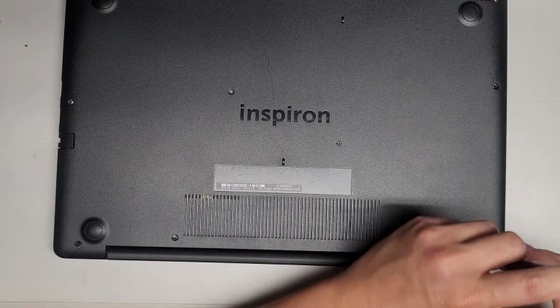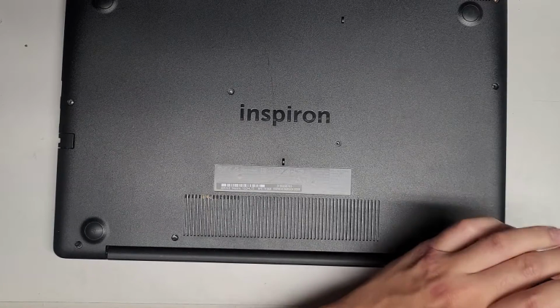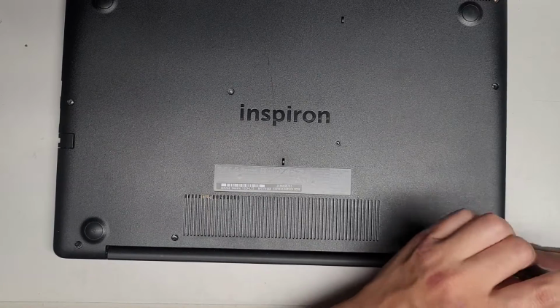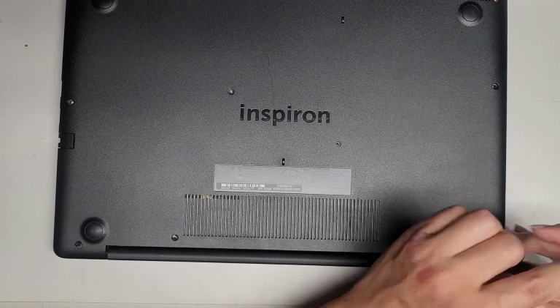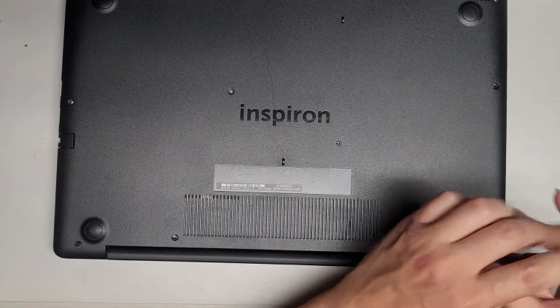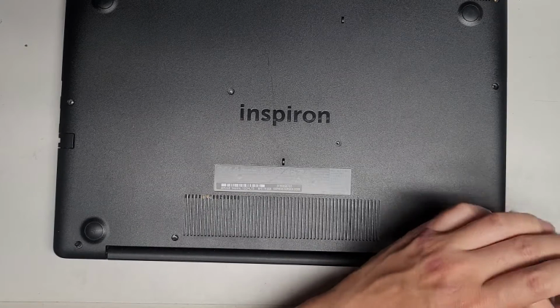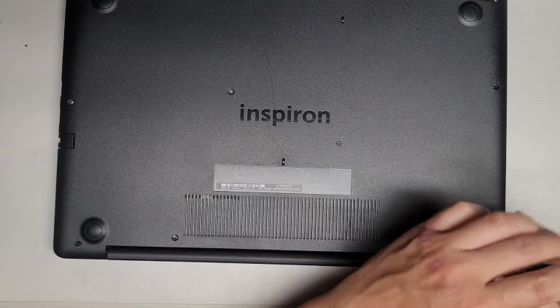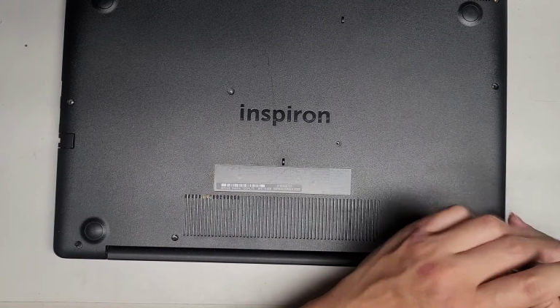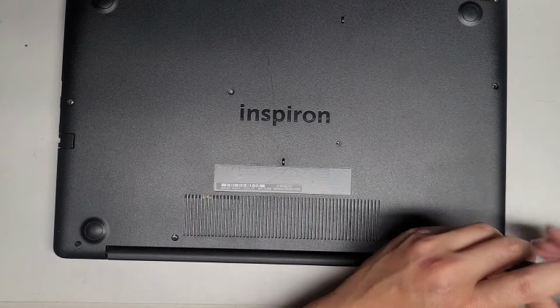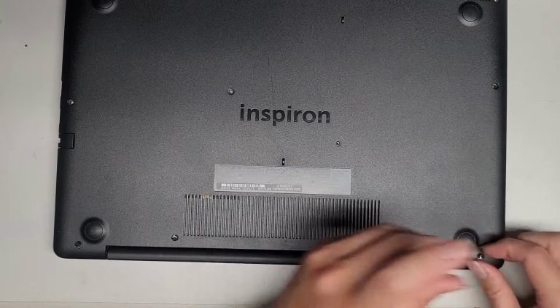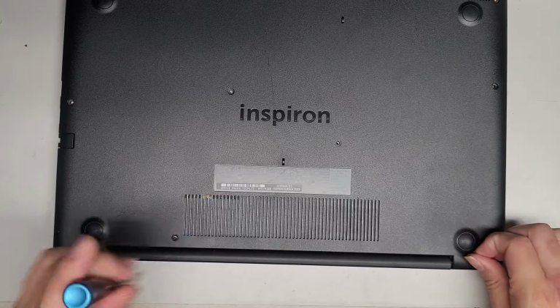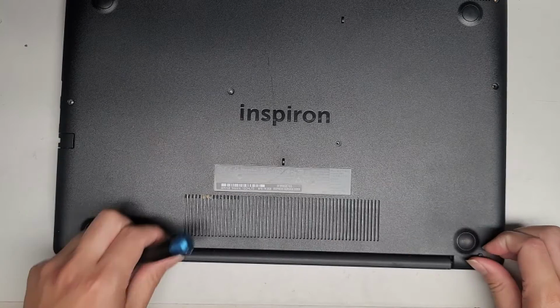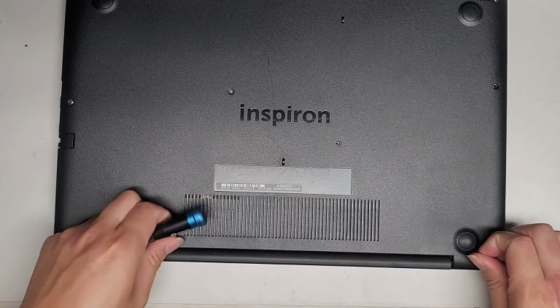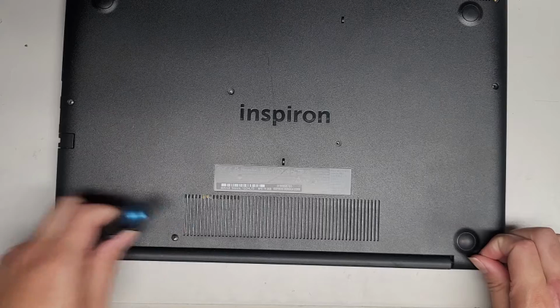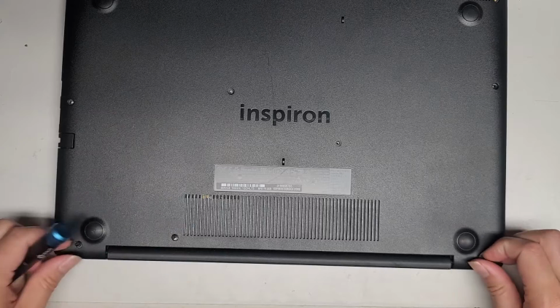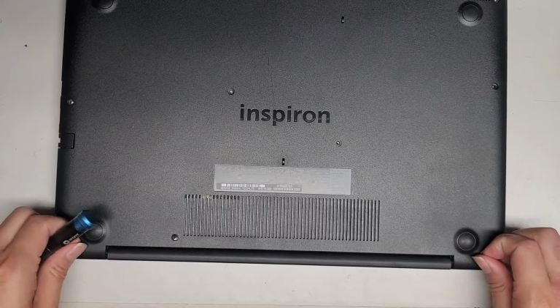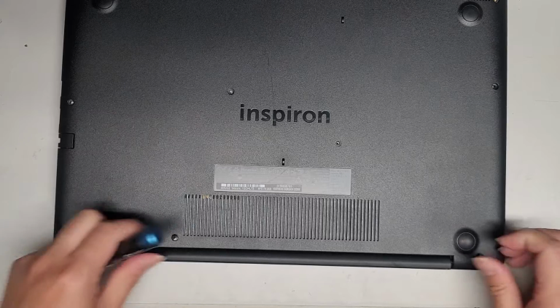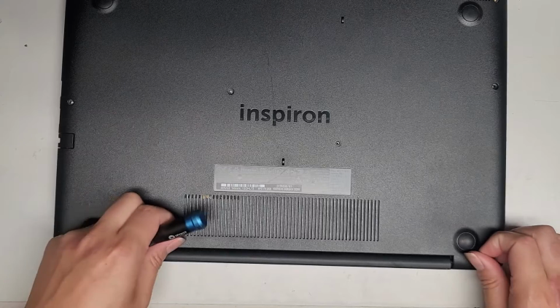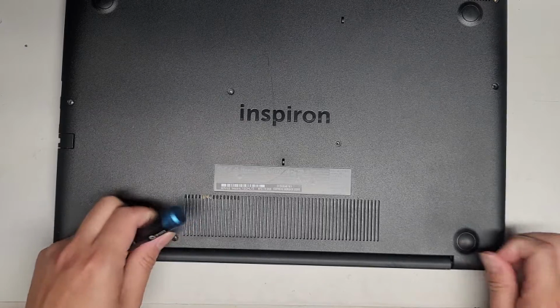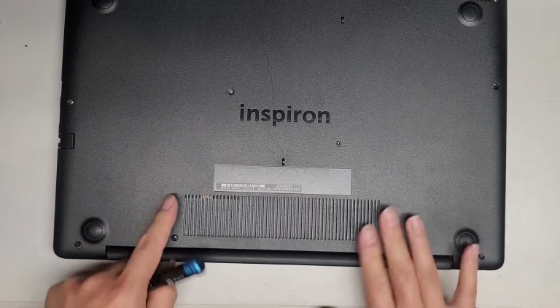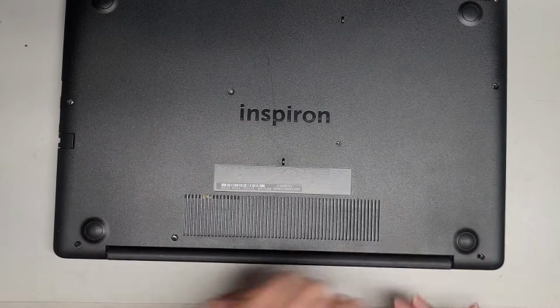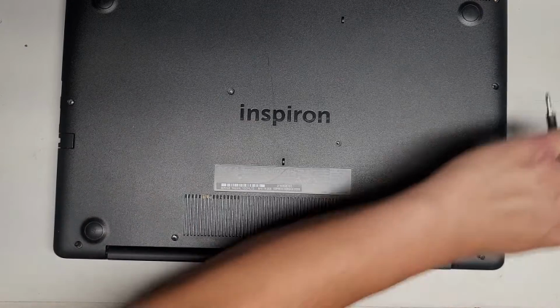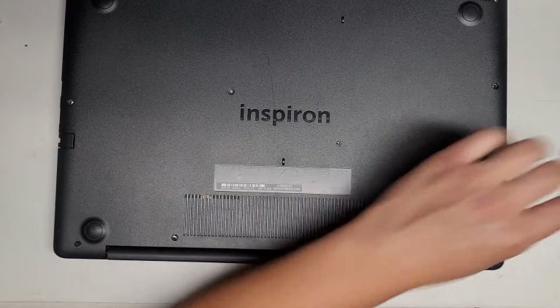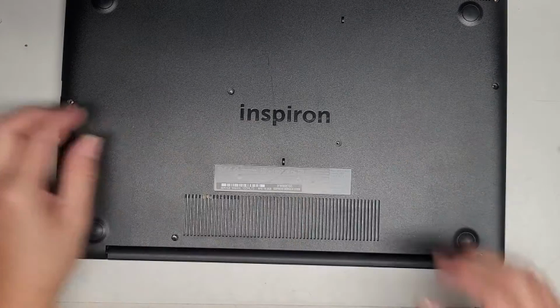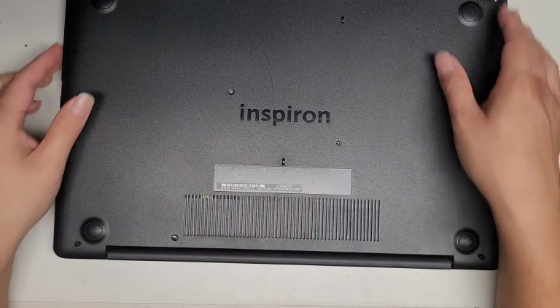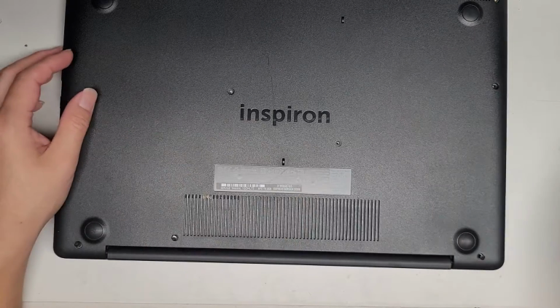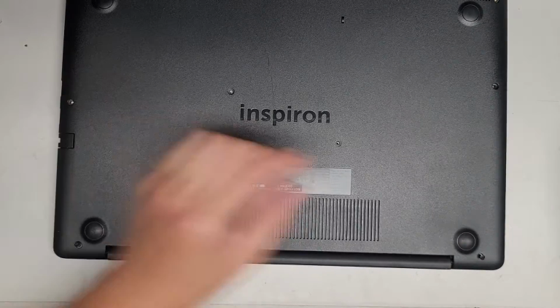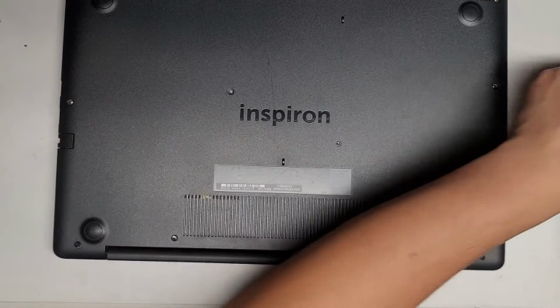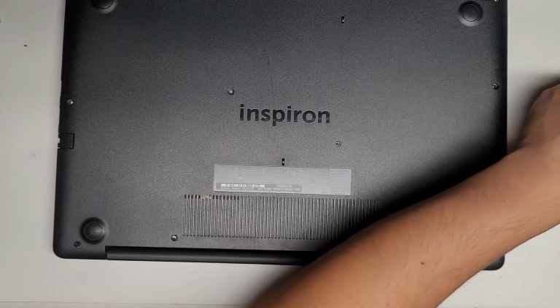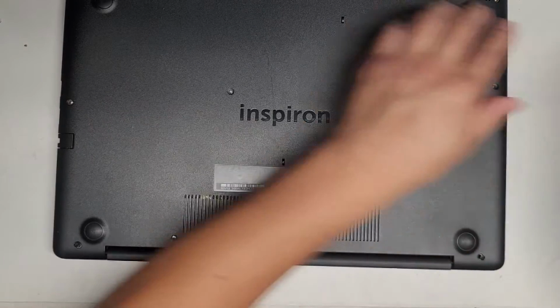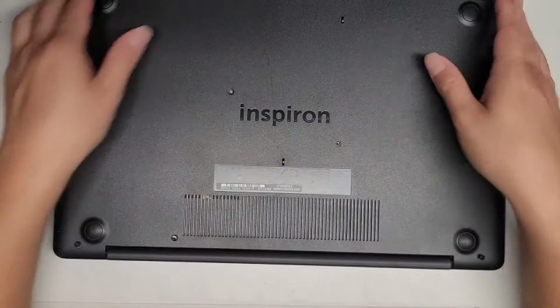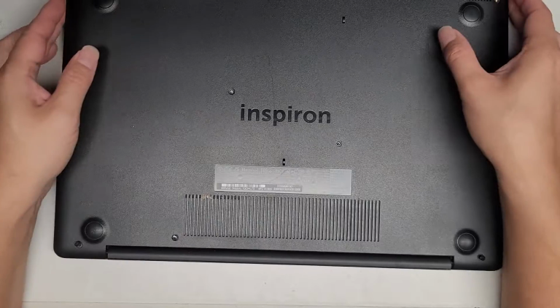These screws near the hinge side actually stay locked in place, so just leave them there.